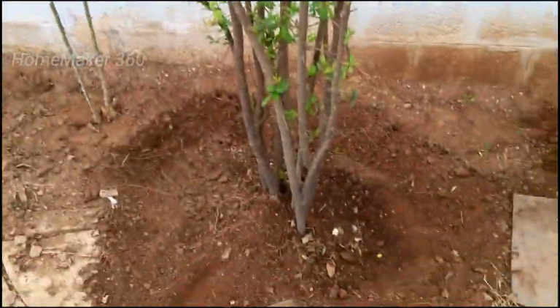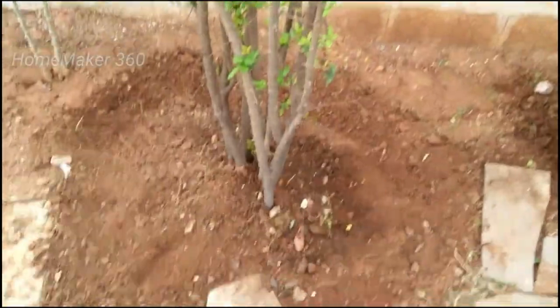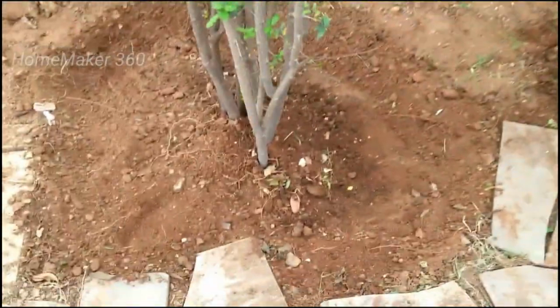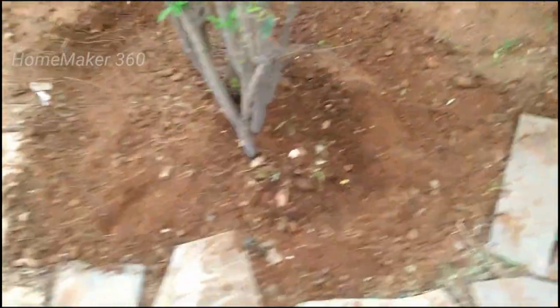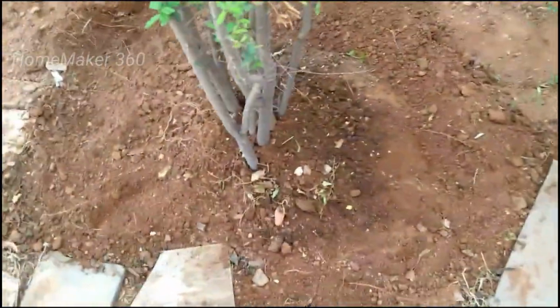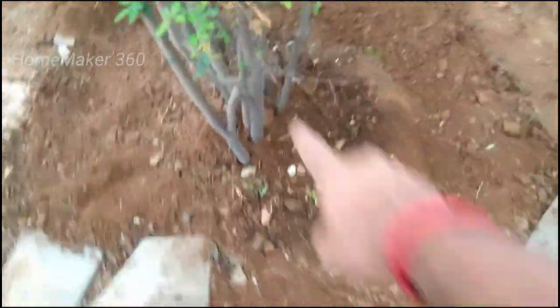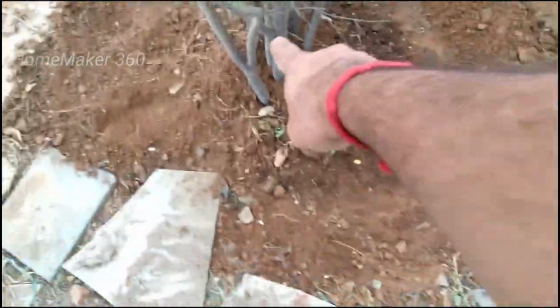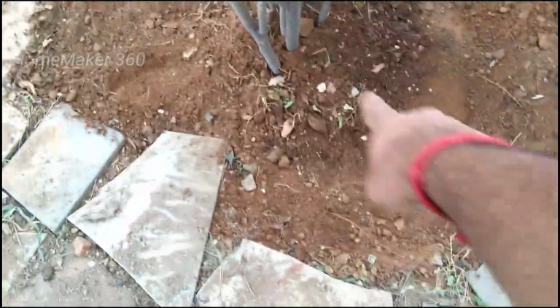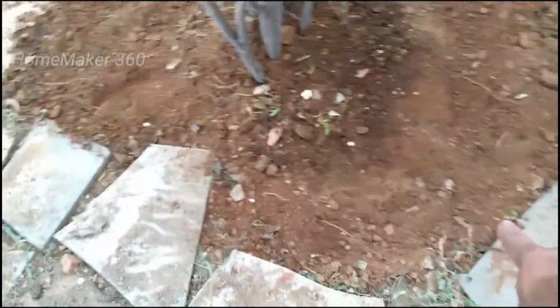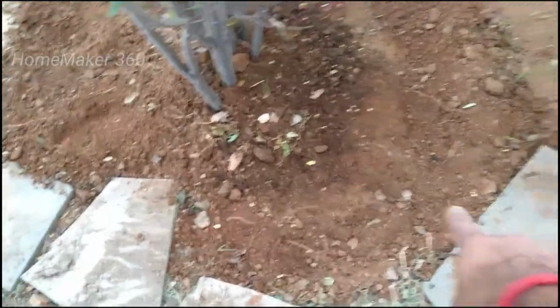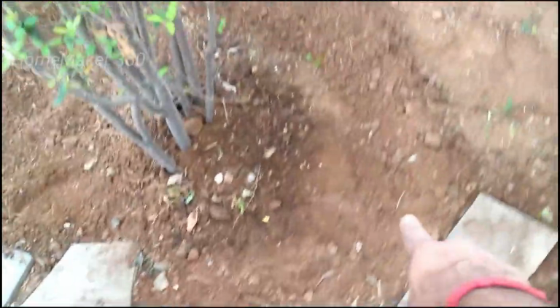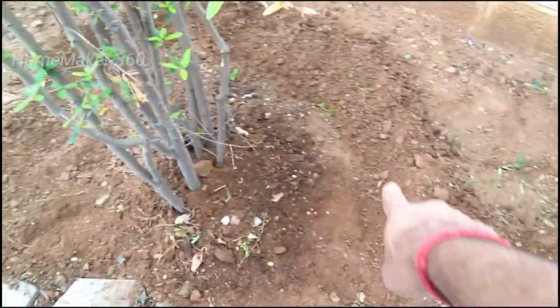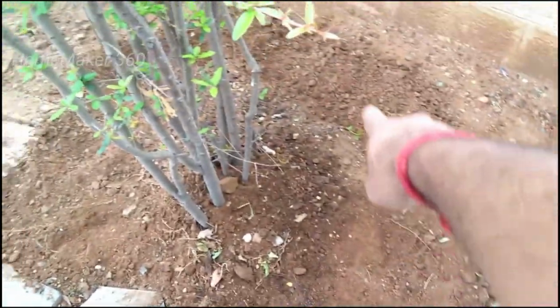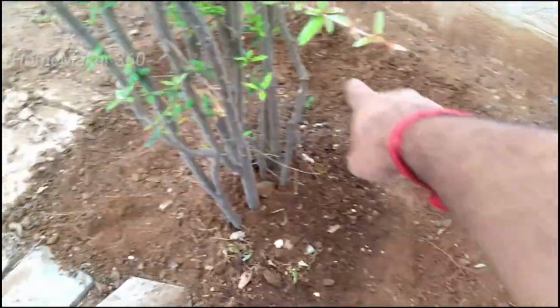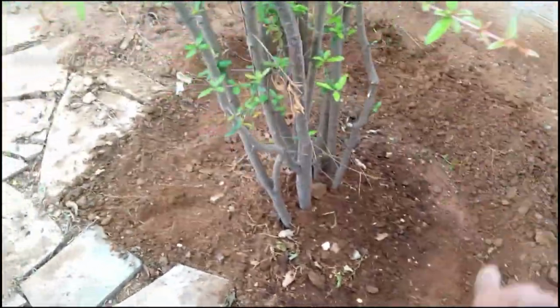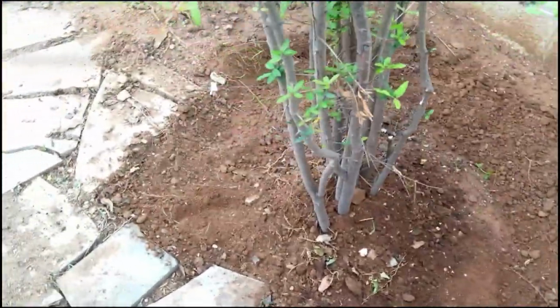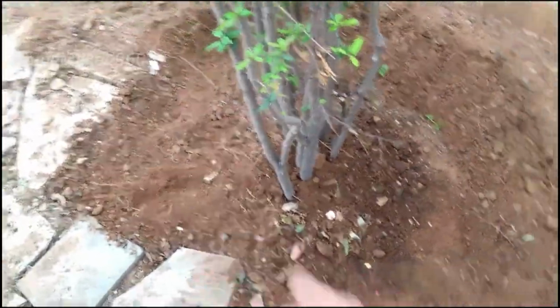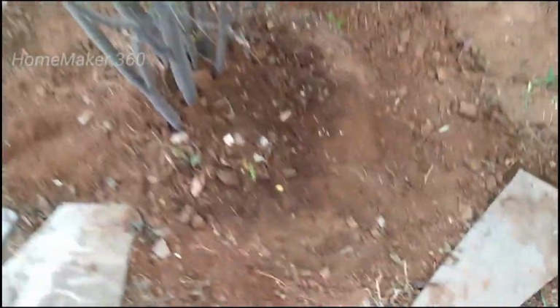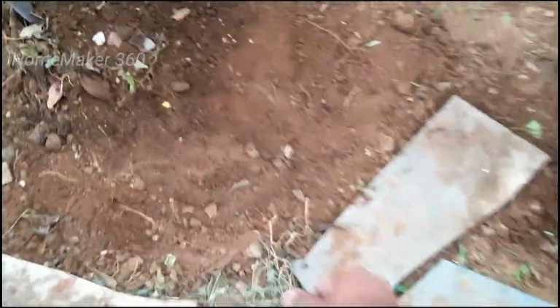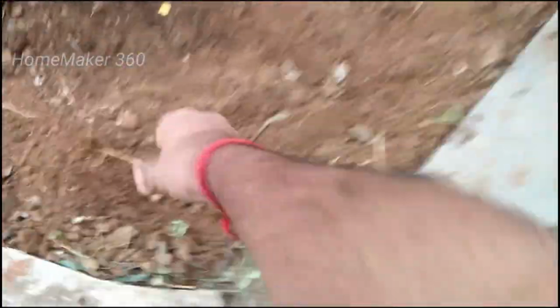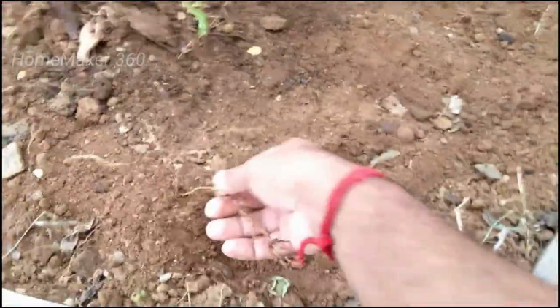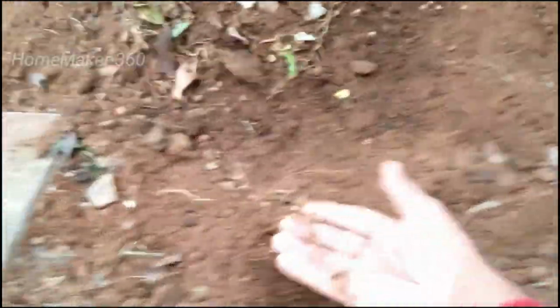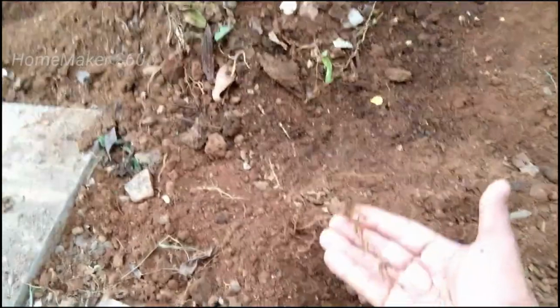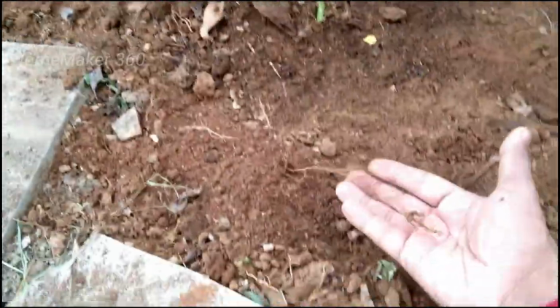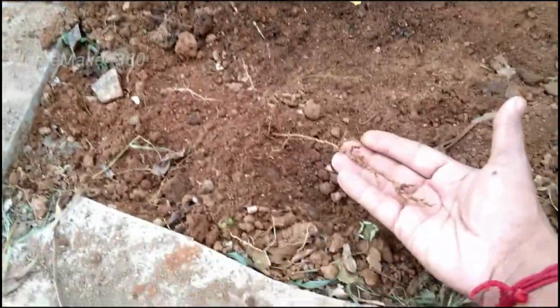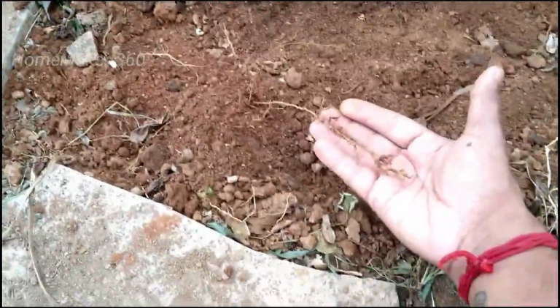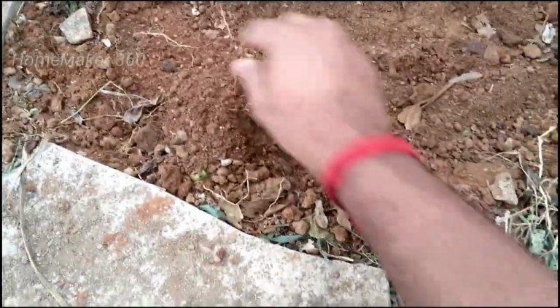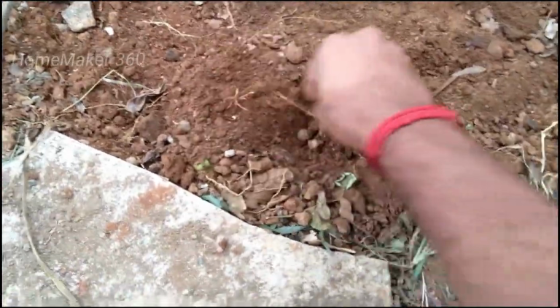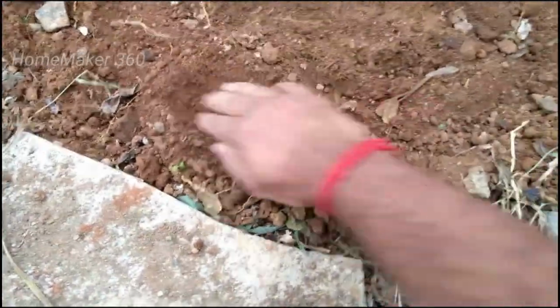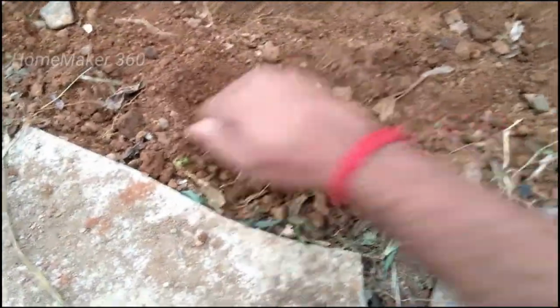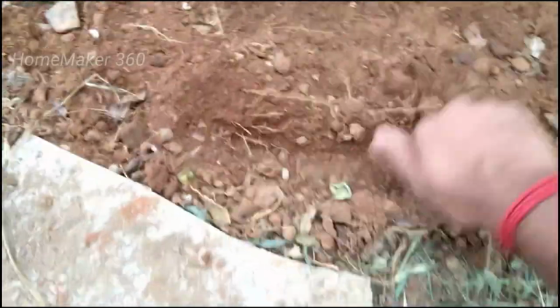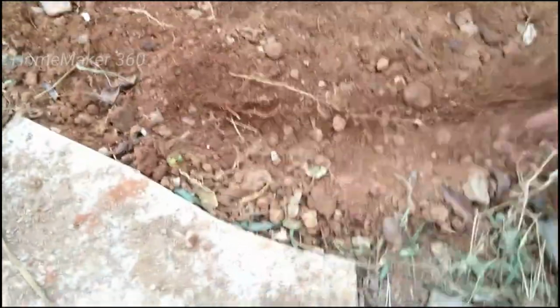Look at the tree. This is a good thing. You will know how to clean it. This is a good thing. Let's do a good thing.